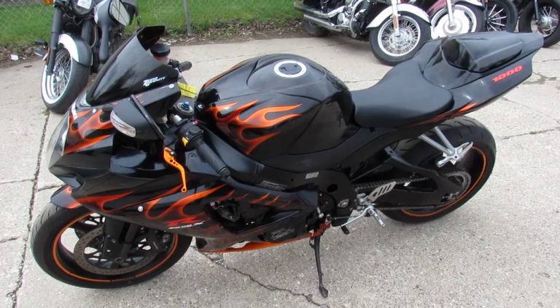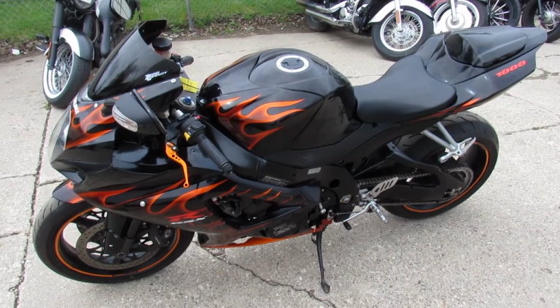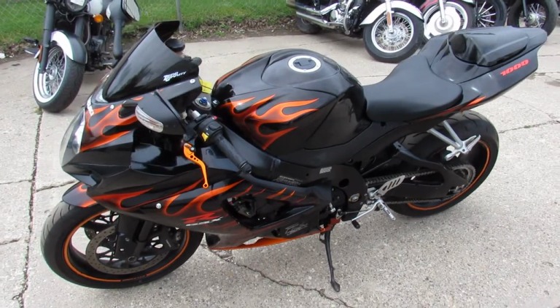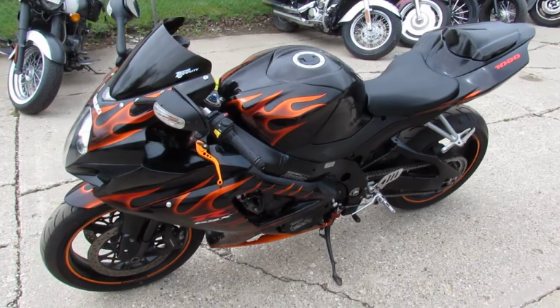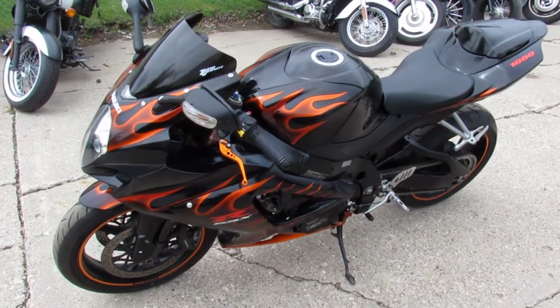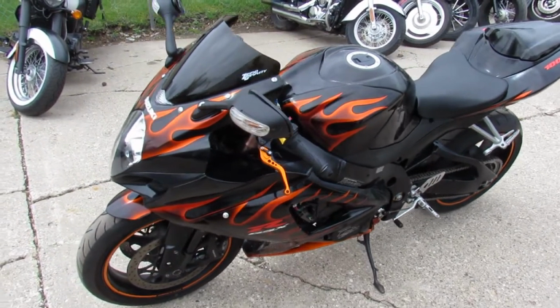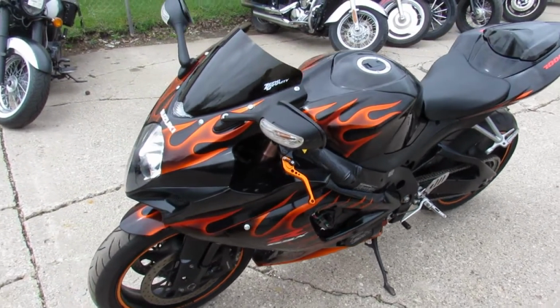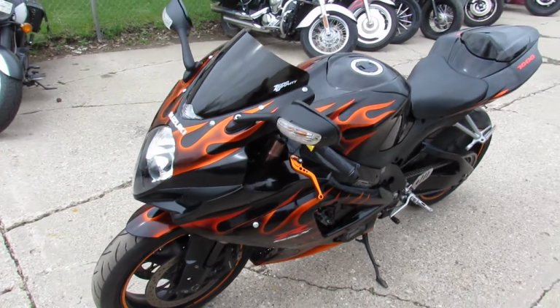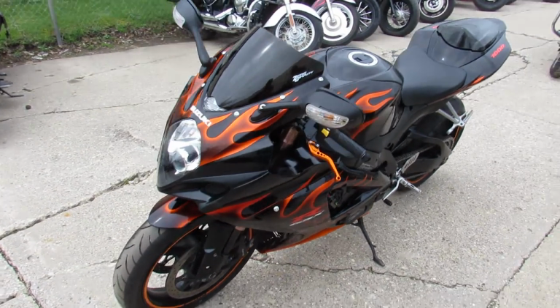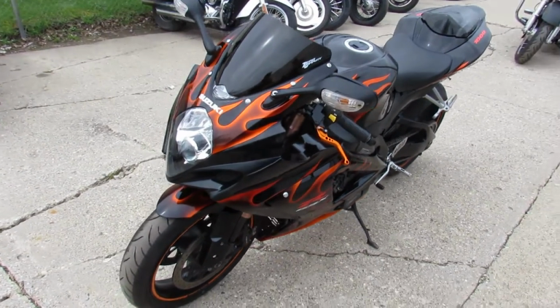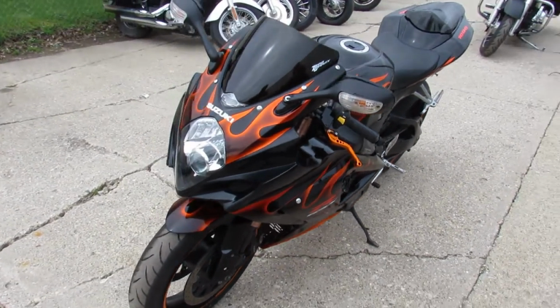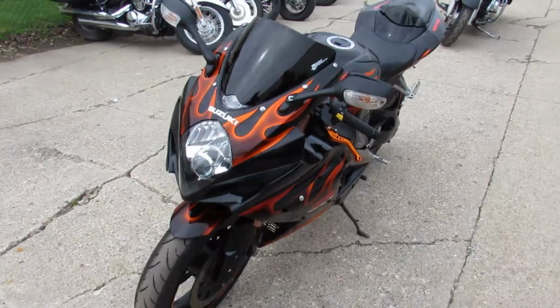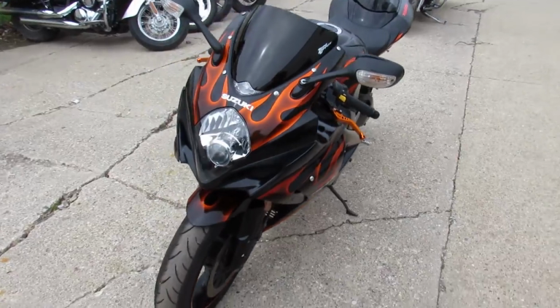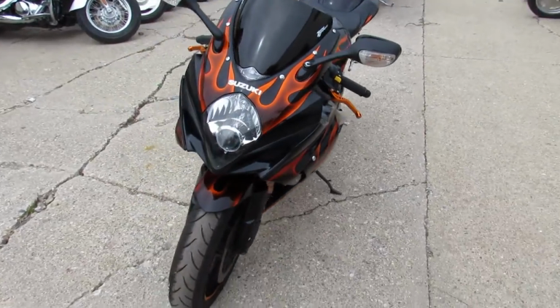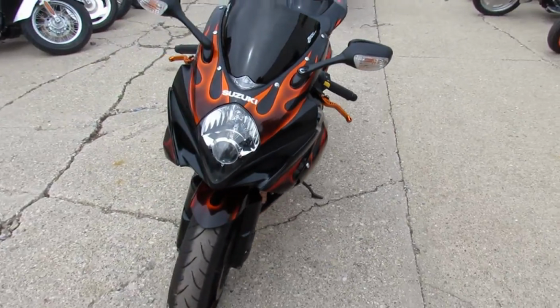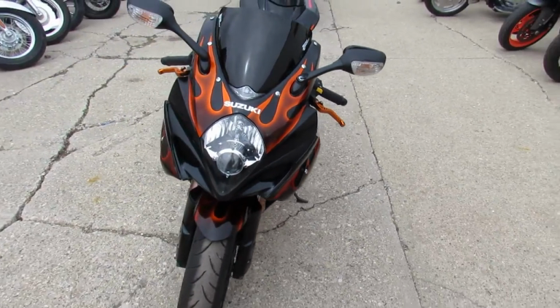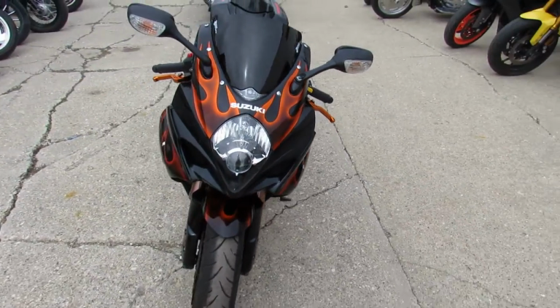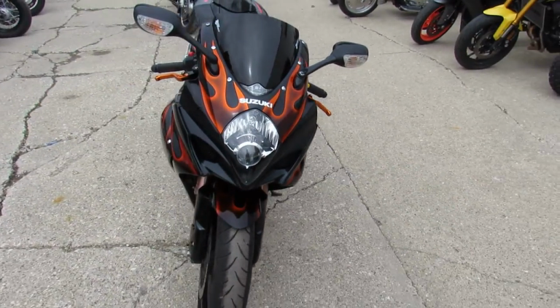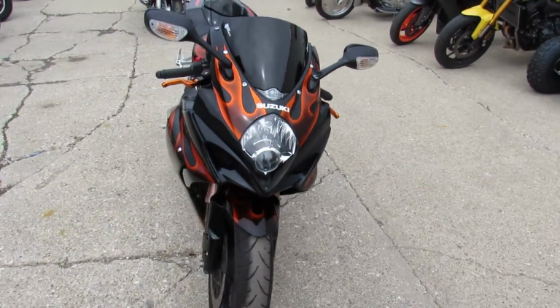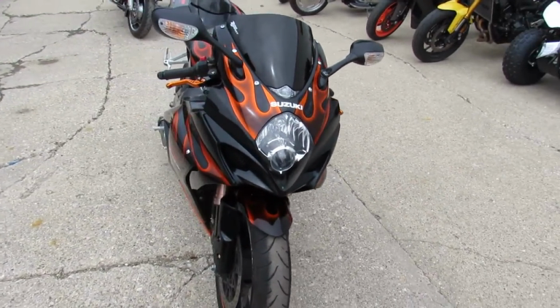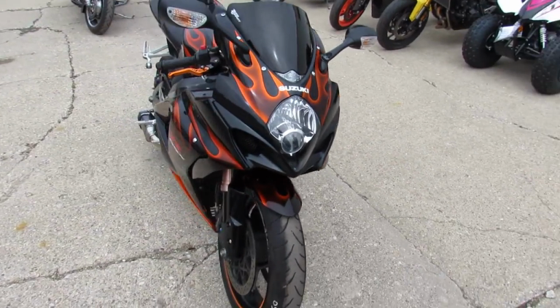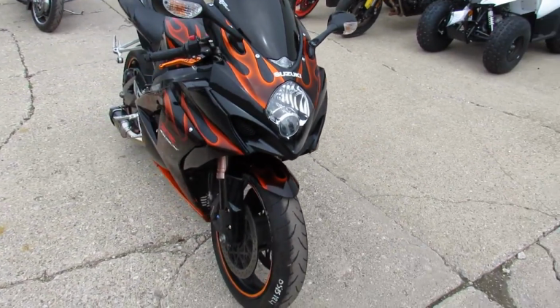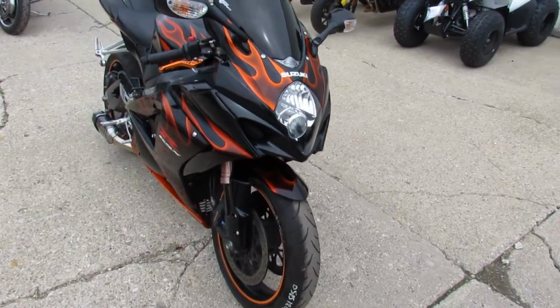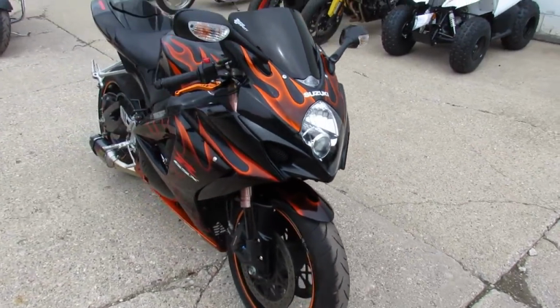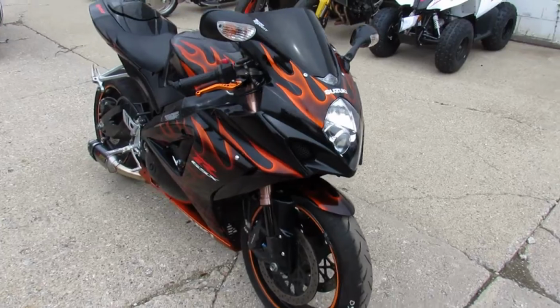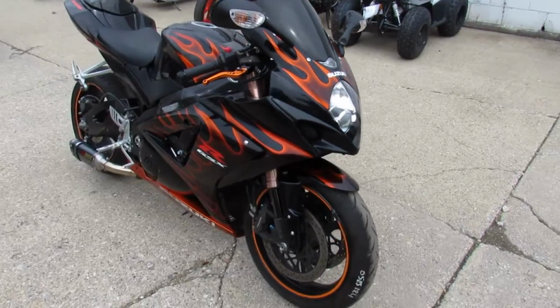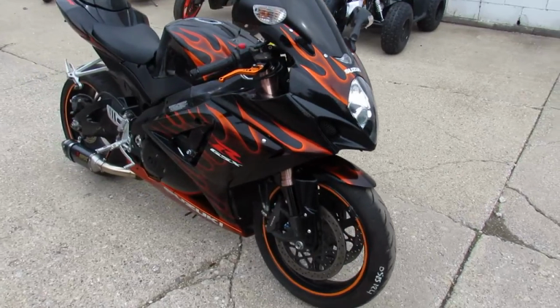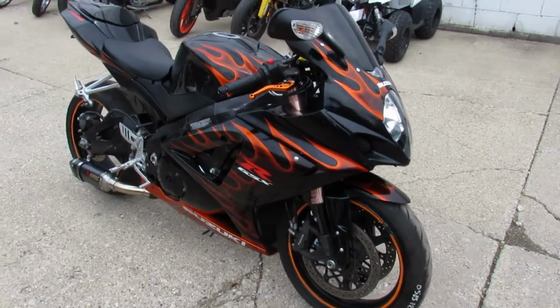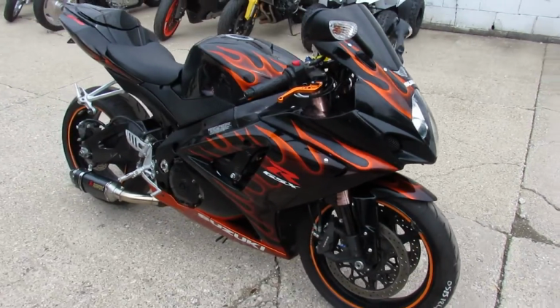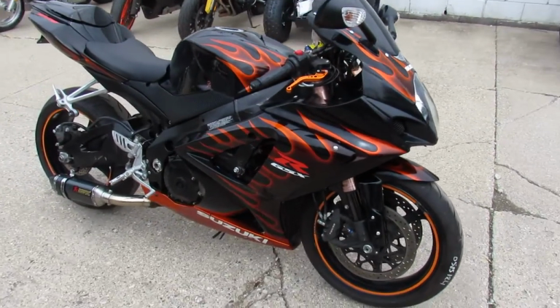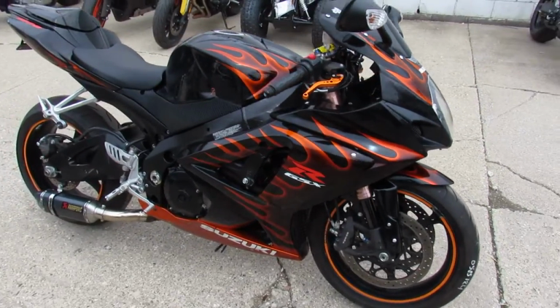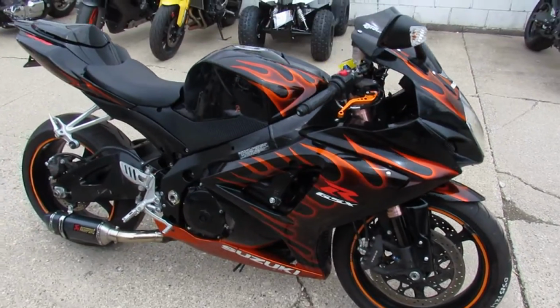Hey guys, ApprovalPowerSports.com here doing some videos on some bikes we just got into the showroom. This one here is a 2007 Suzuki GSXR 1000 for sale, only 14,179 miles — a nice, clean, low mileage Gixxer.